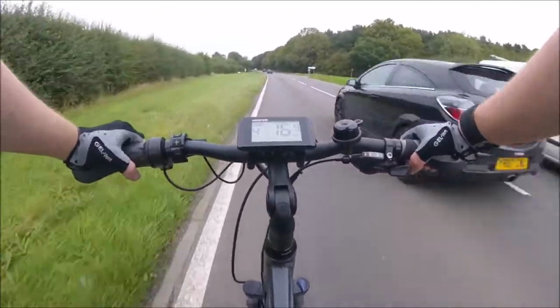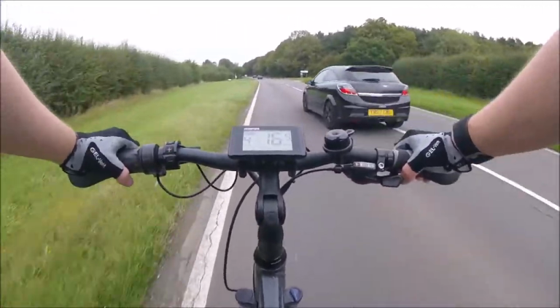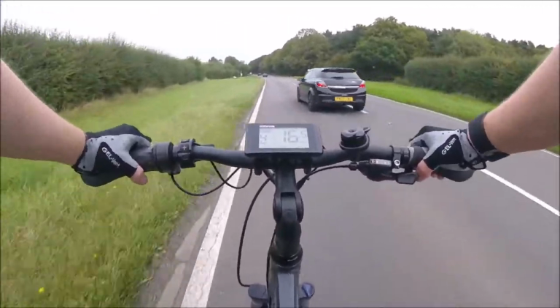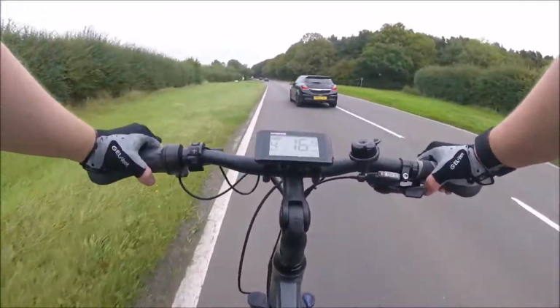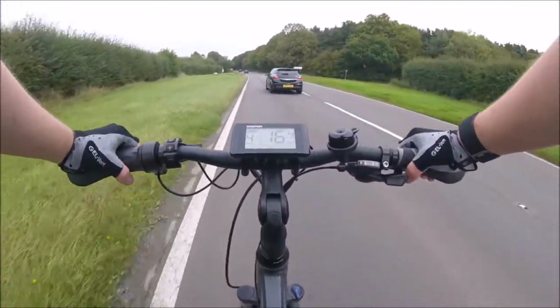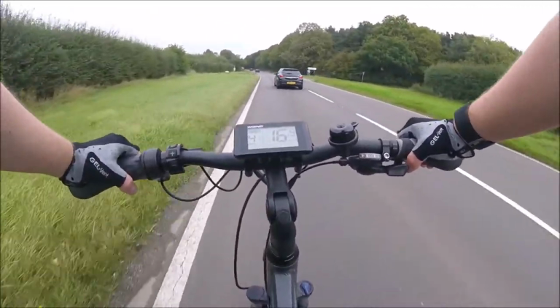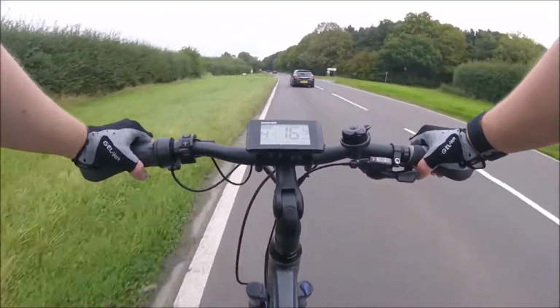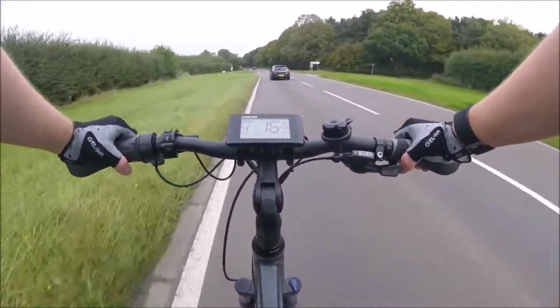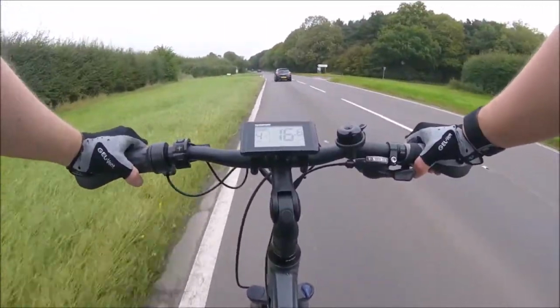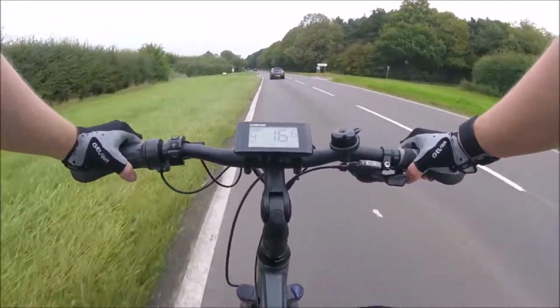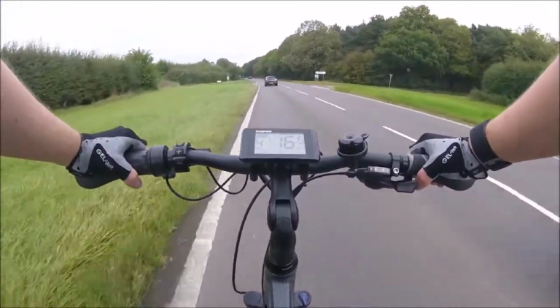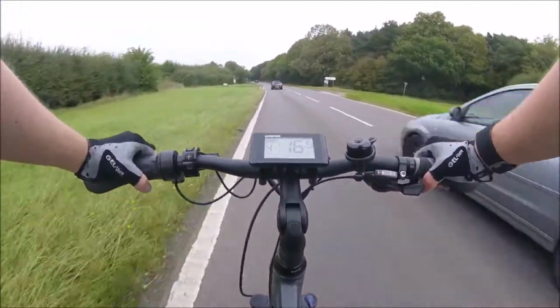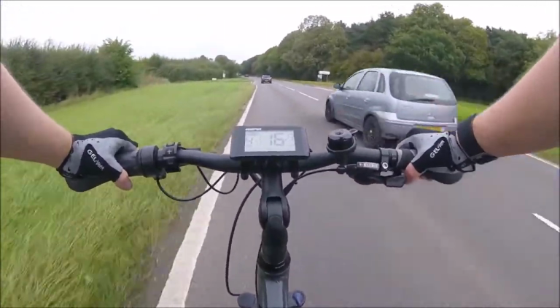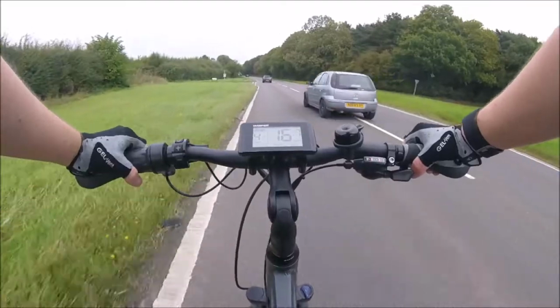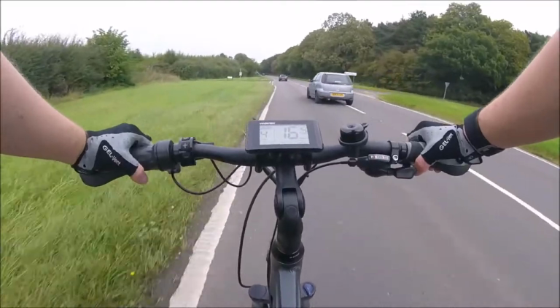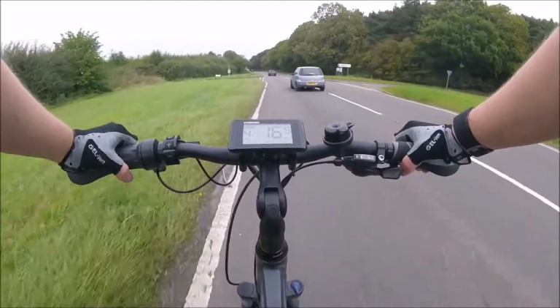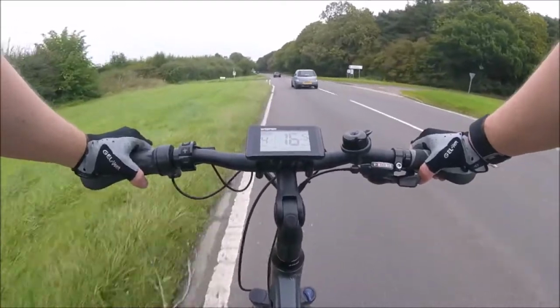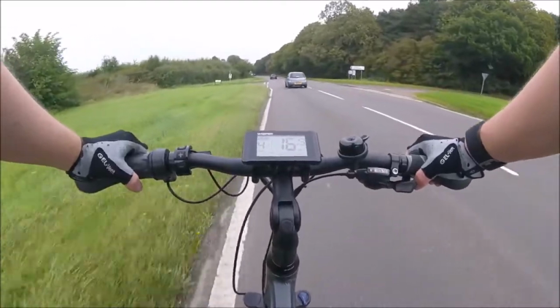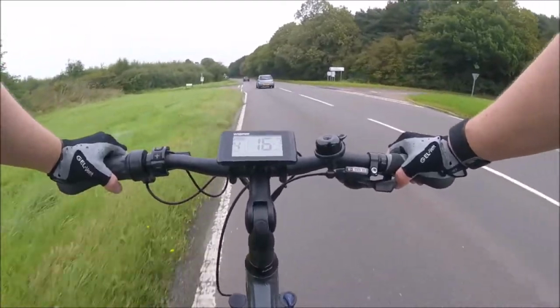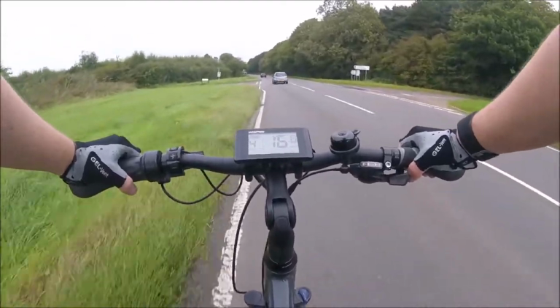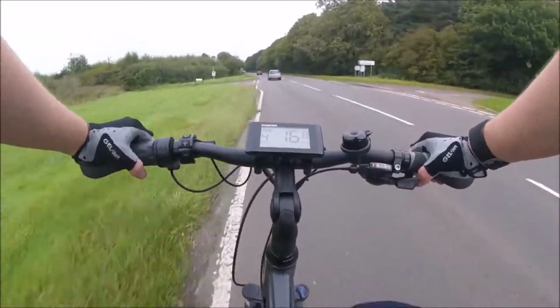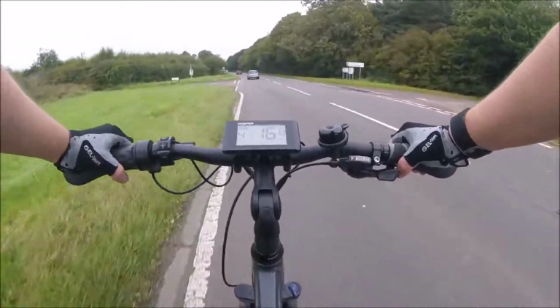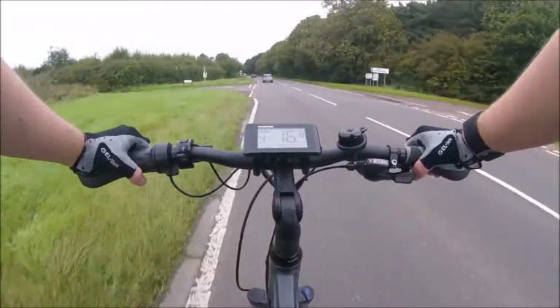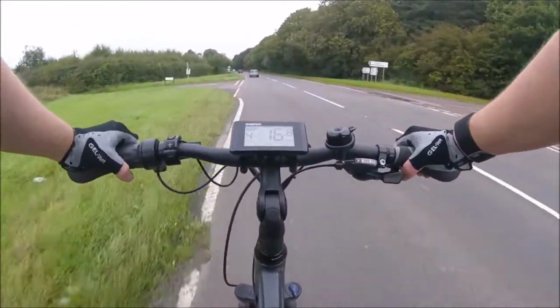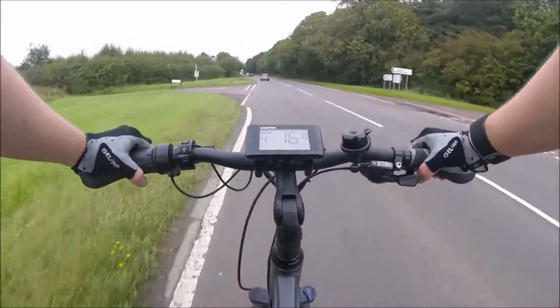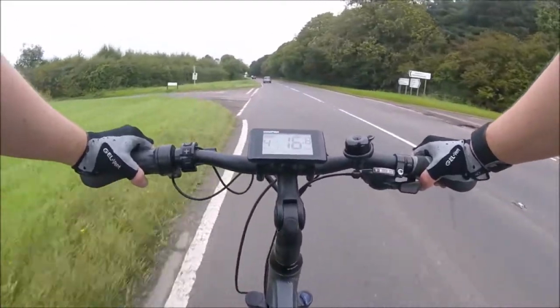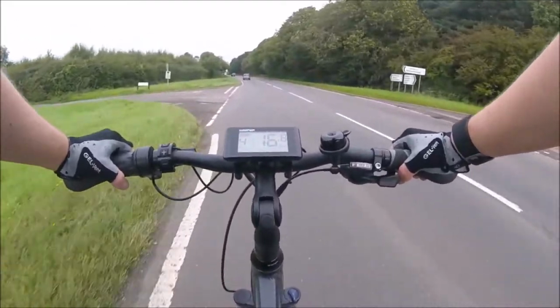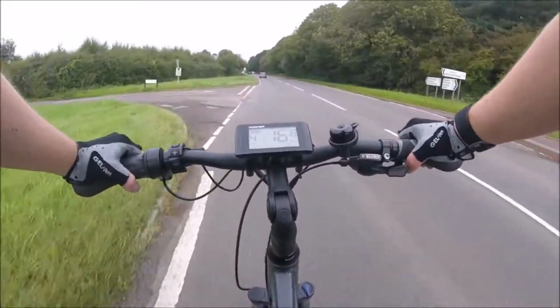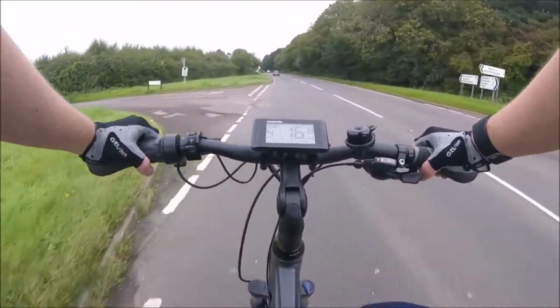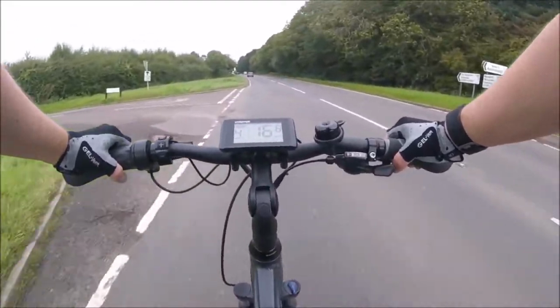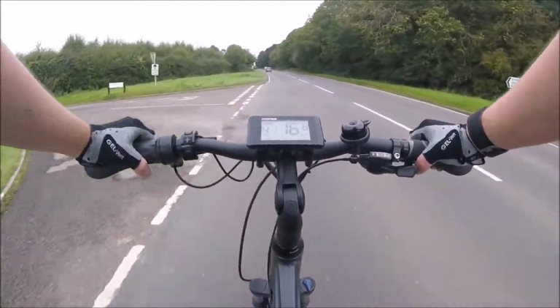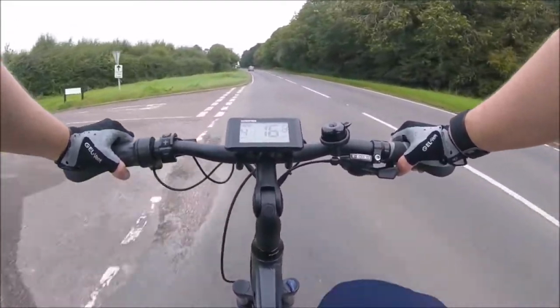The chest strap is tight, which is obviously needed to keep the camera as stable as possible, but it is not so tight it is constricting, and after a few minutes you forget you're even wearing it.